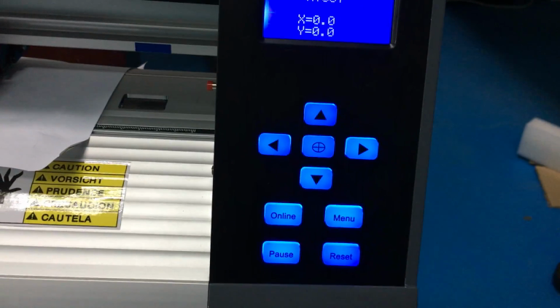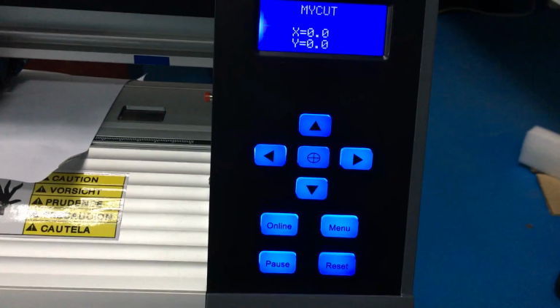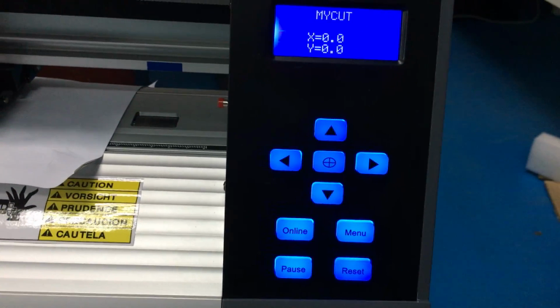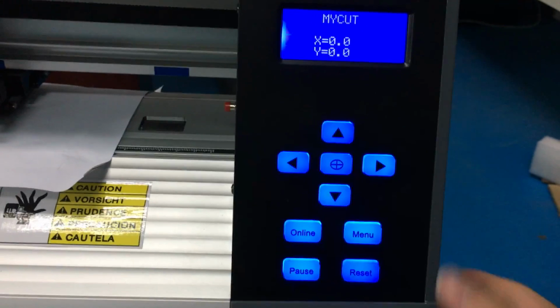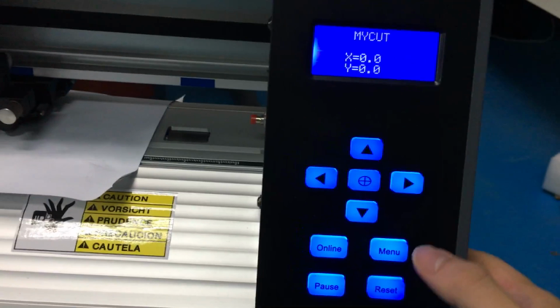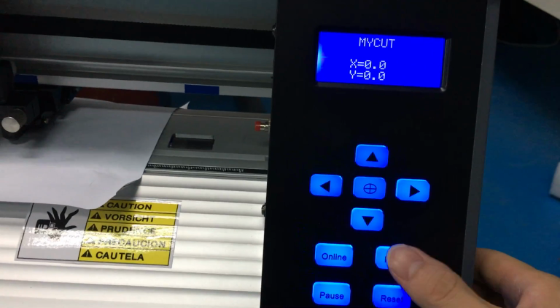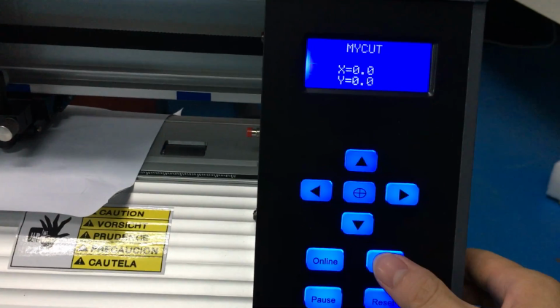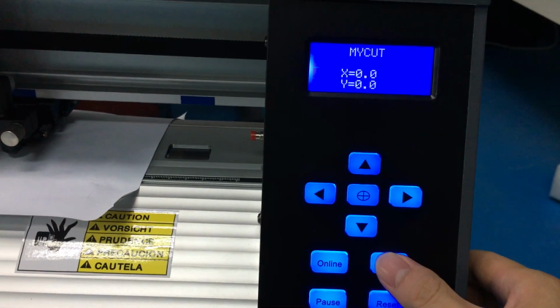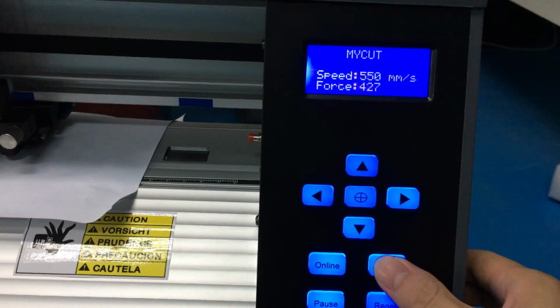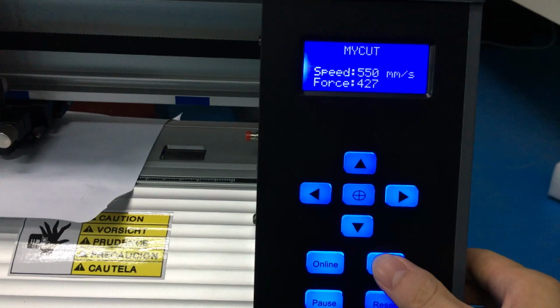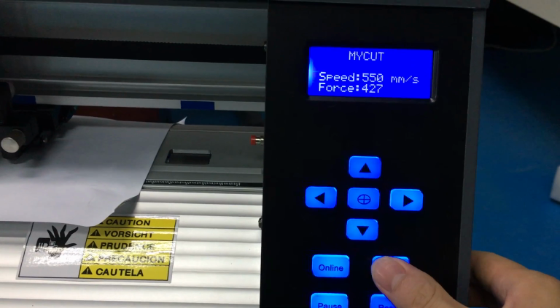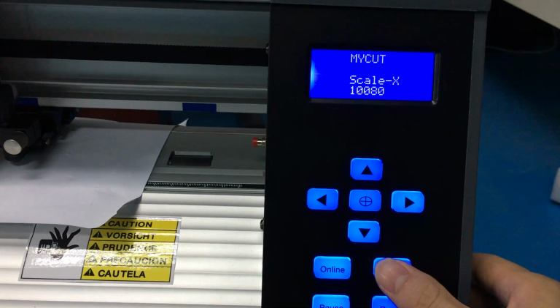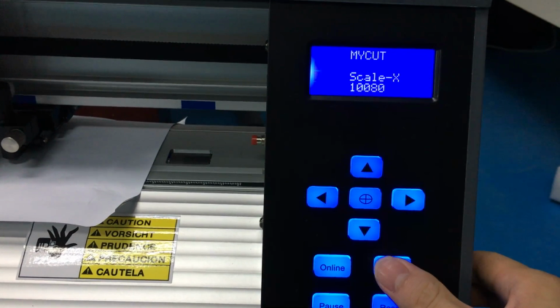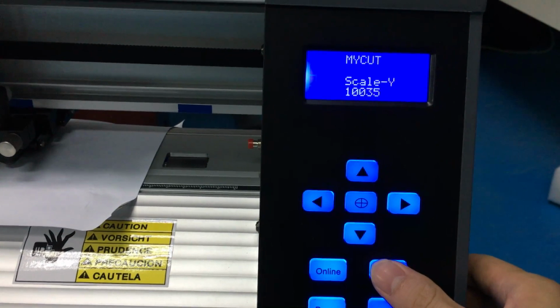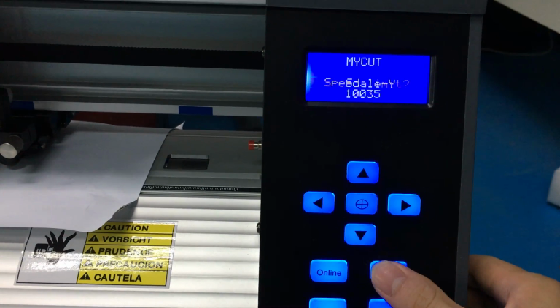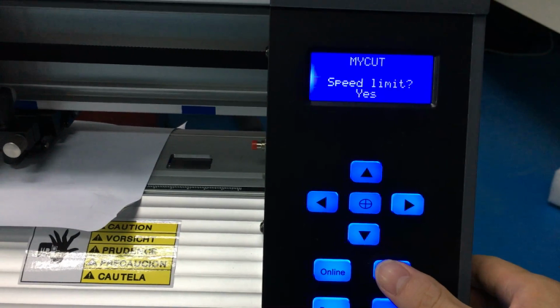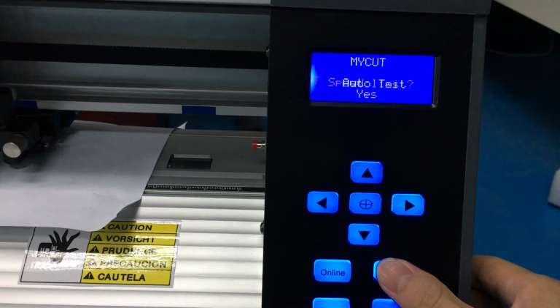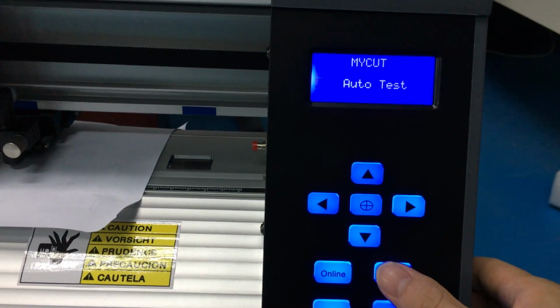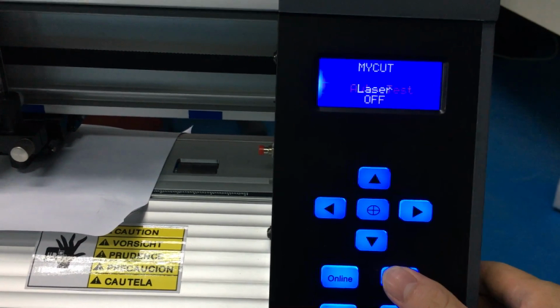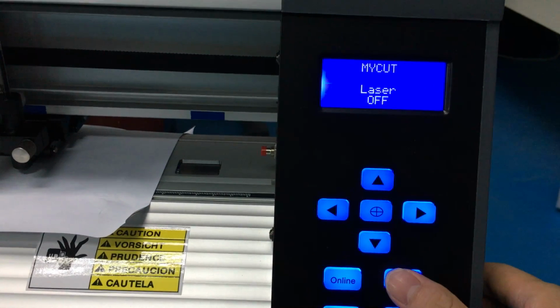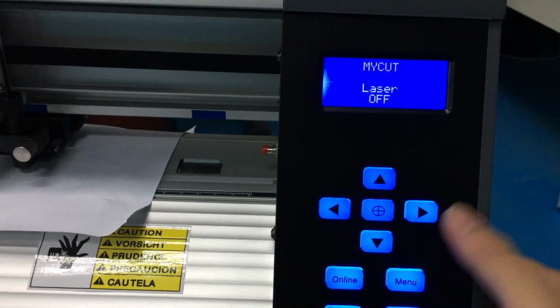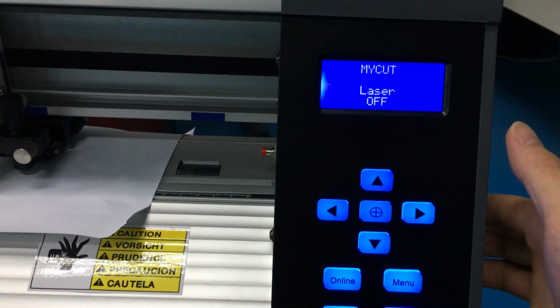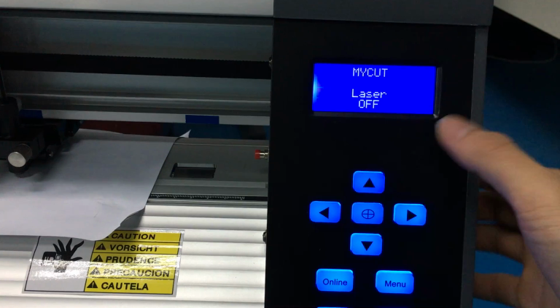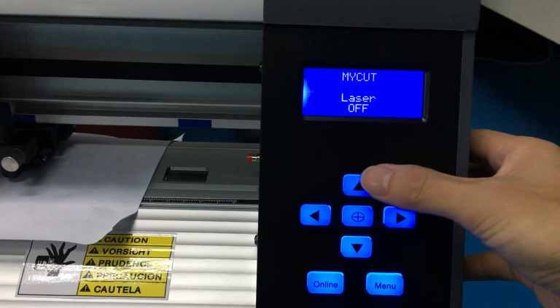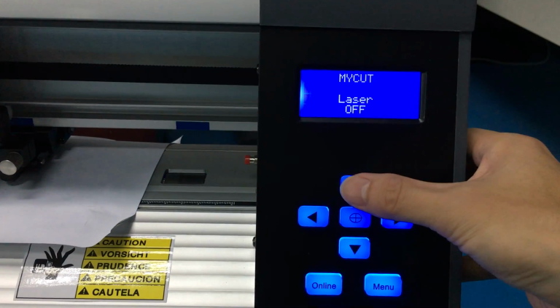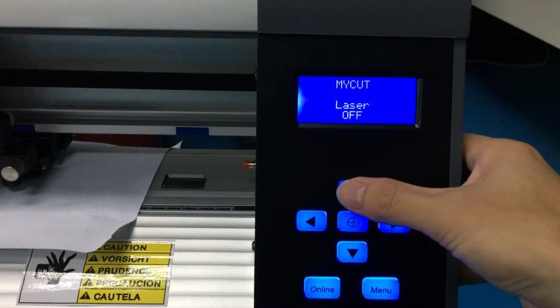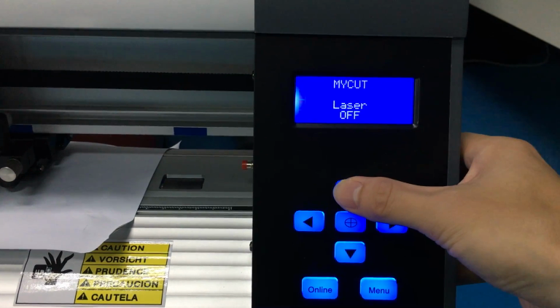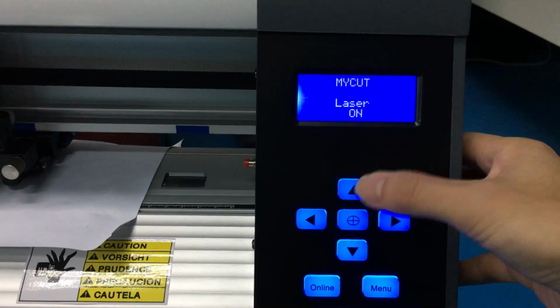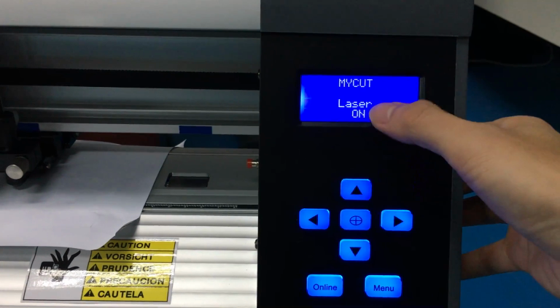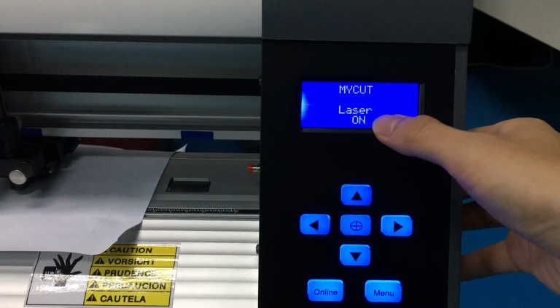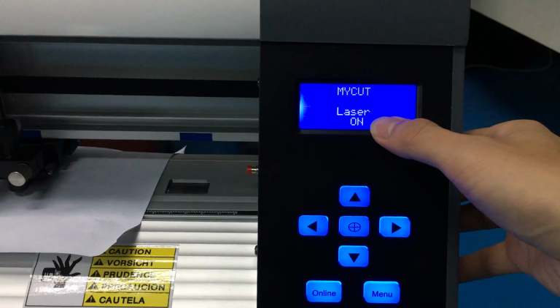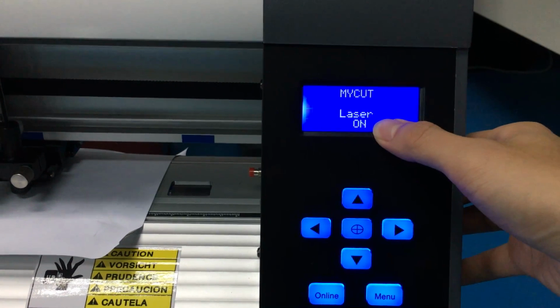In the control panel, press the menu. Here we see laser. Press up to make laser on.